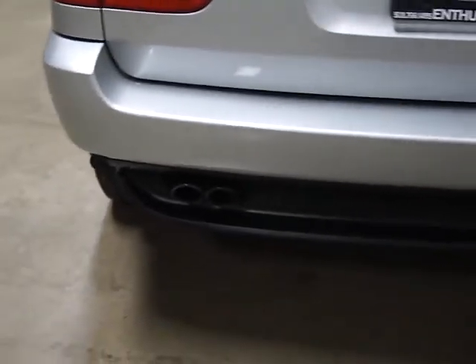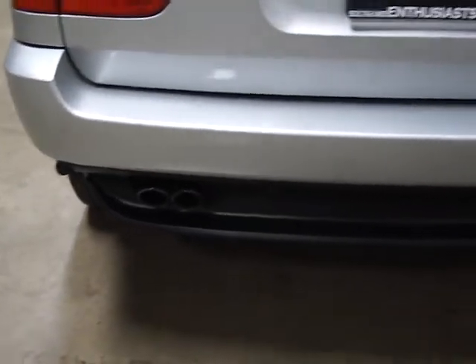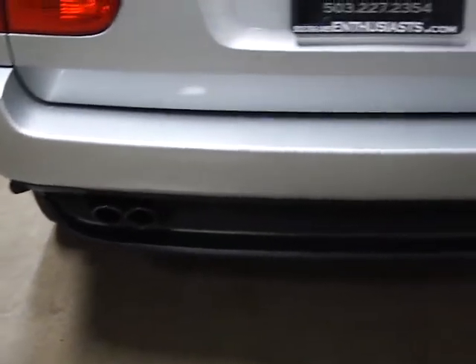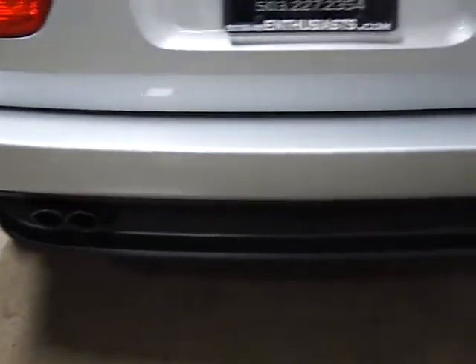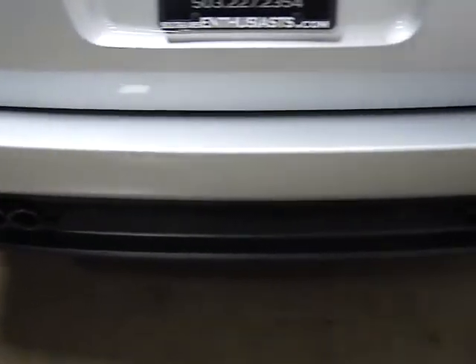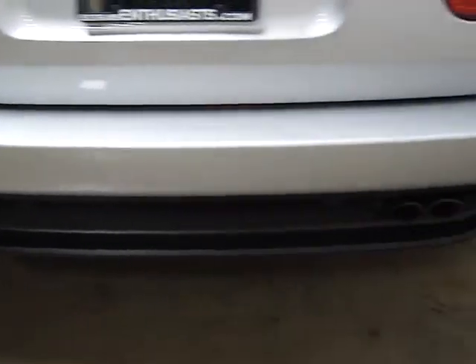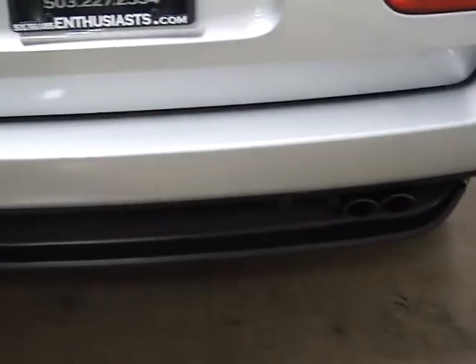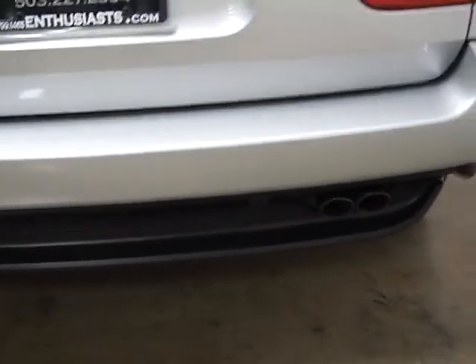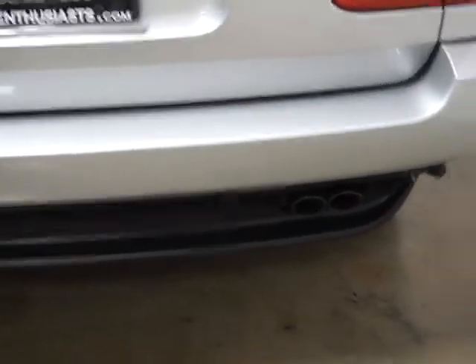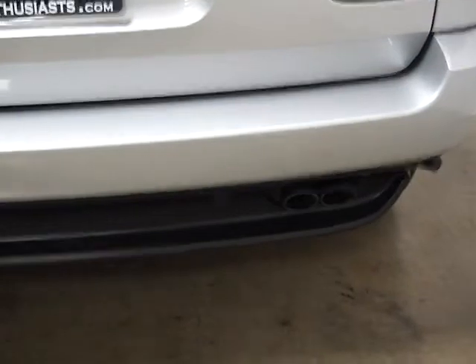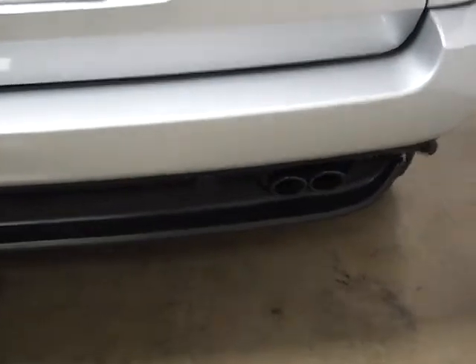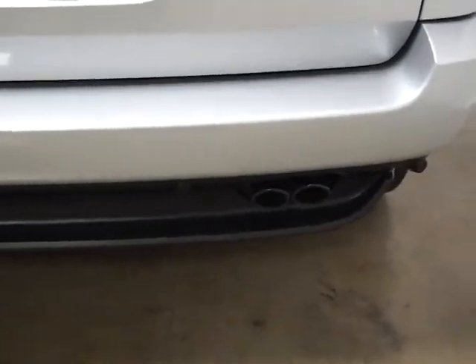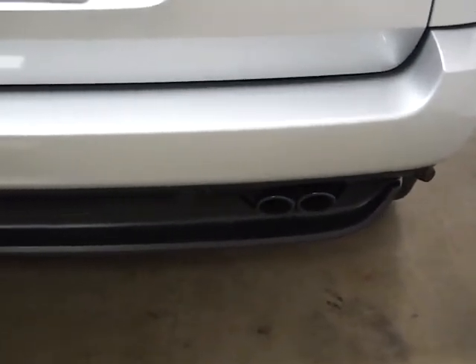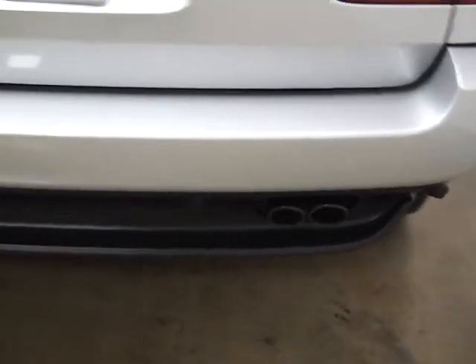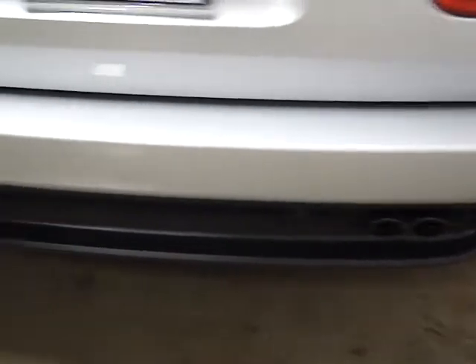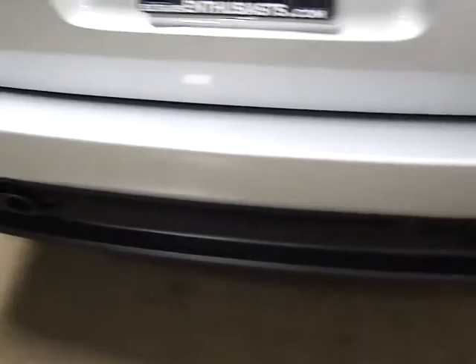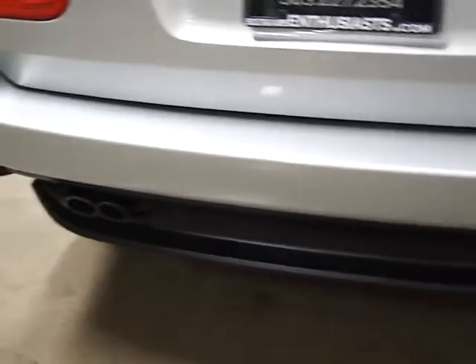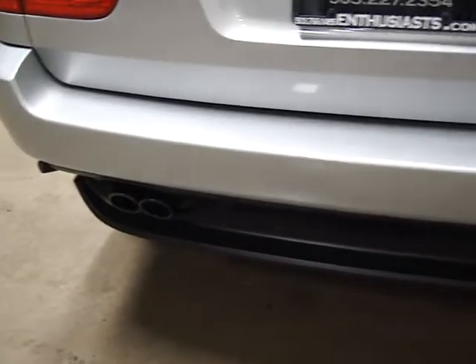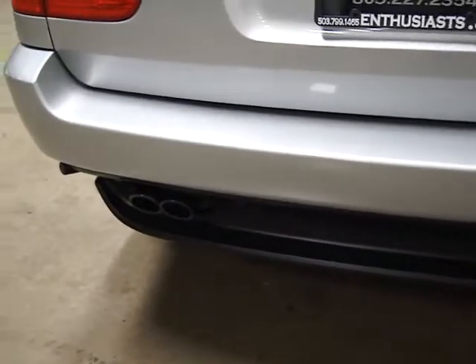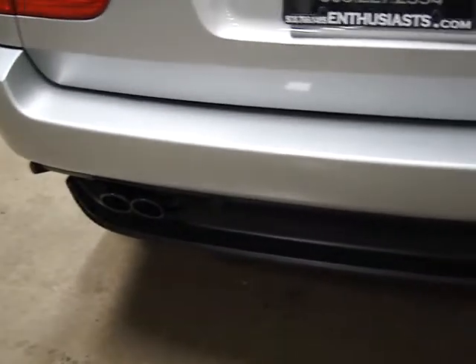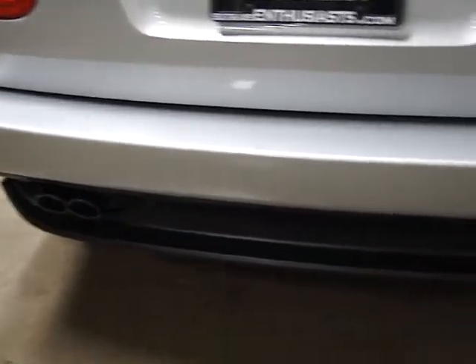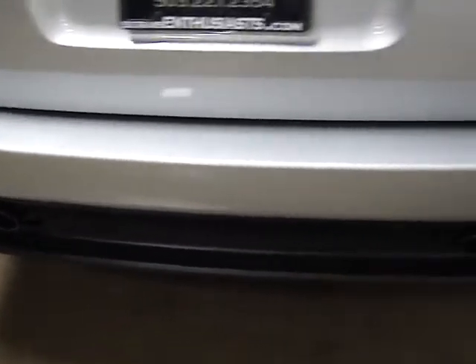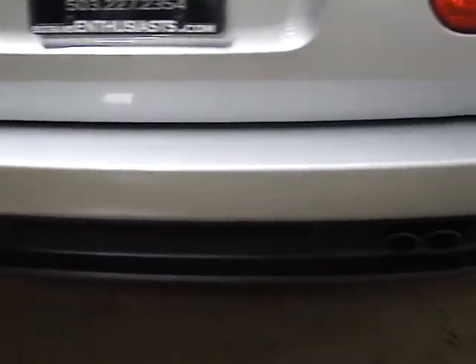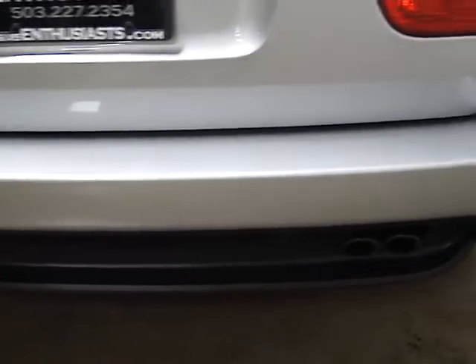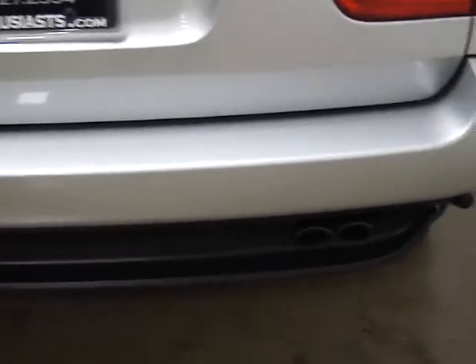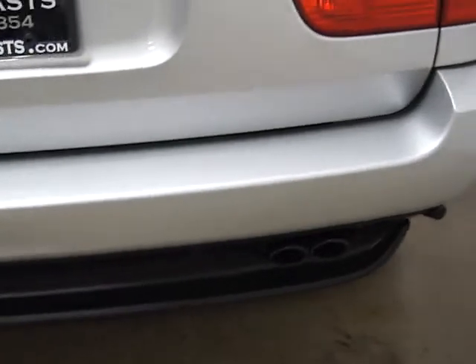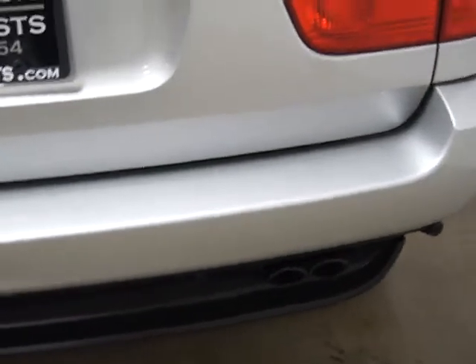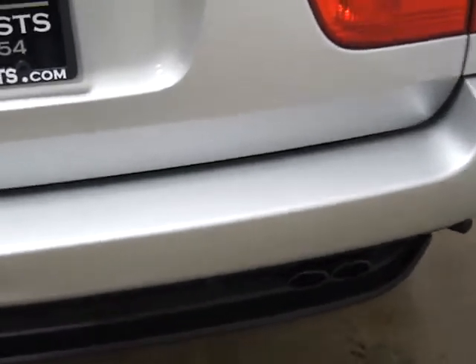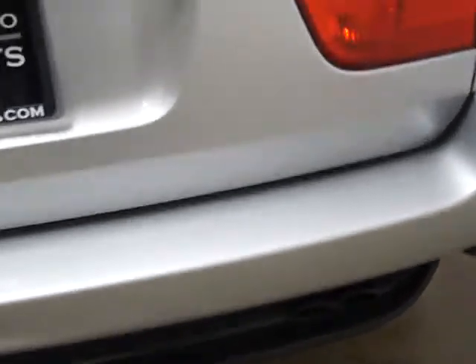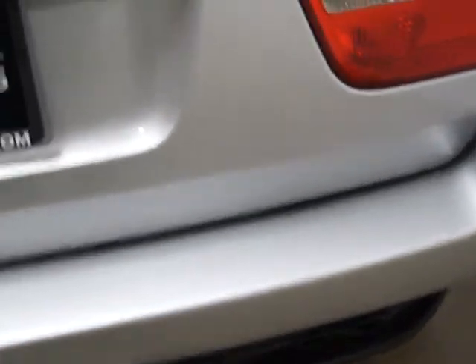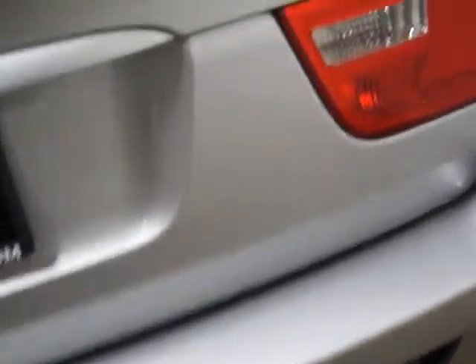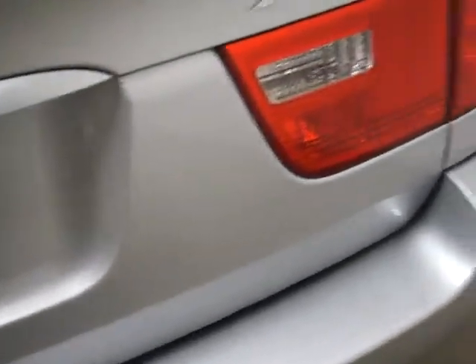Rear and front parking sensors. You can tell this is a V8 because it's got dual exhaust on either side. If this was a 3.0 liter or an inline six, those would be single exhaust pipes.